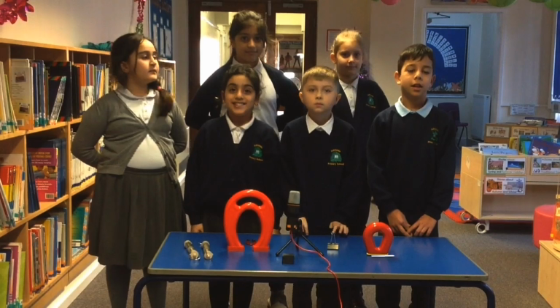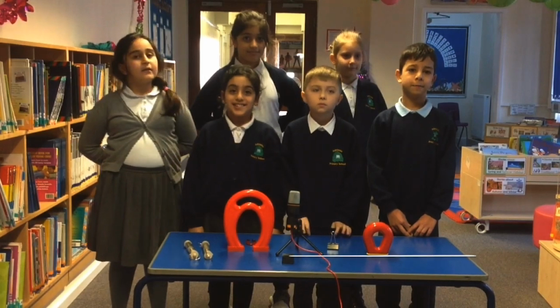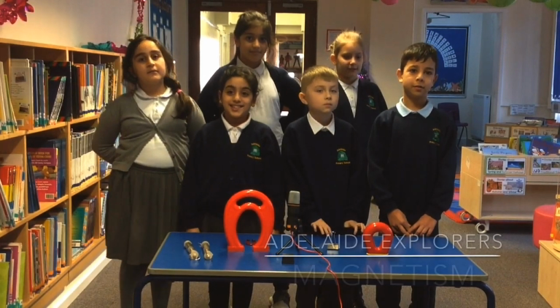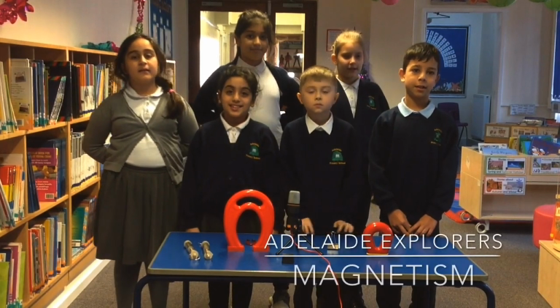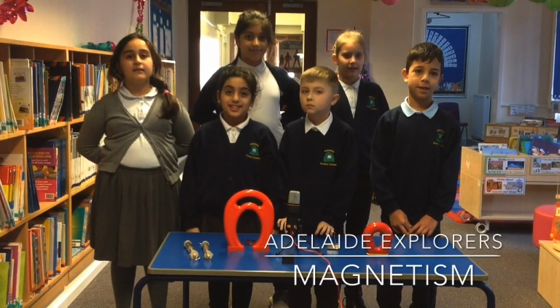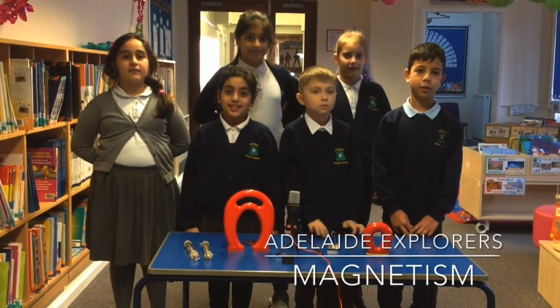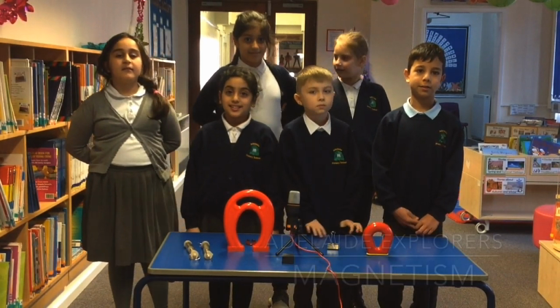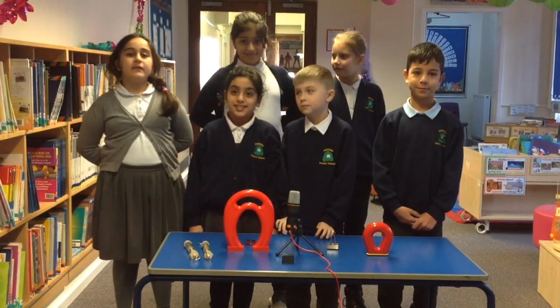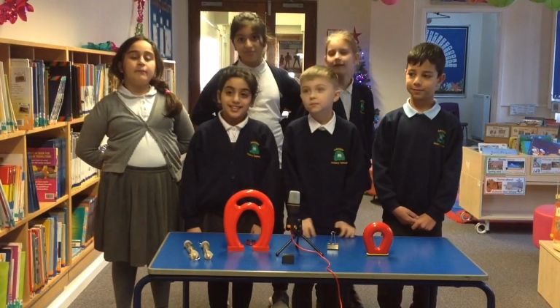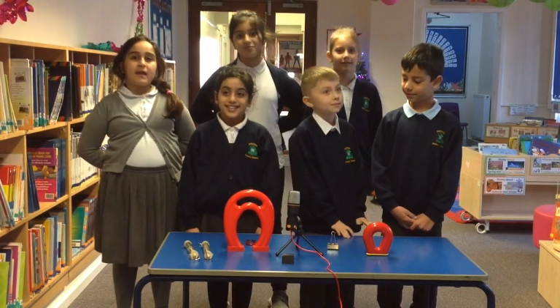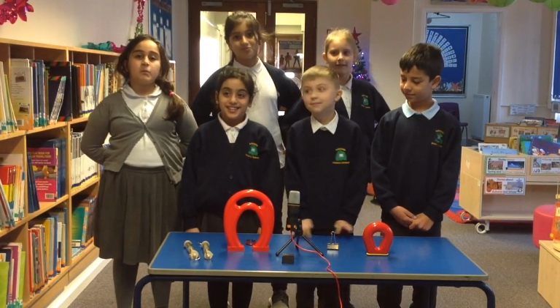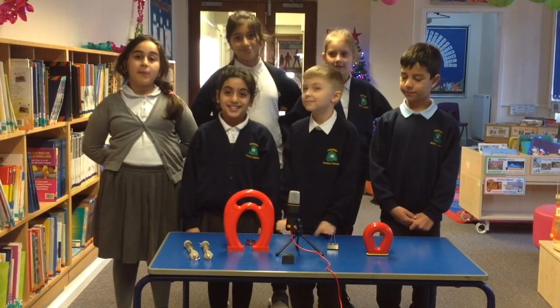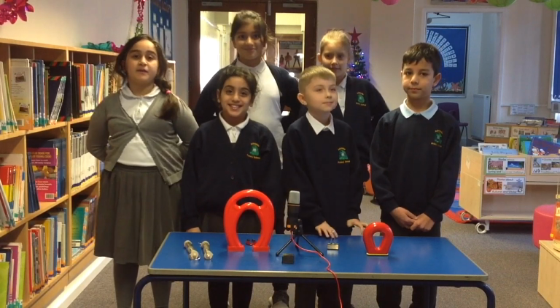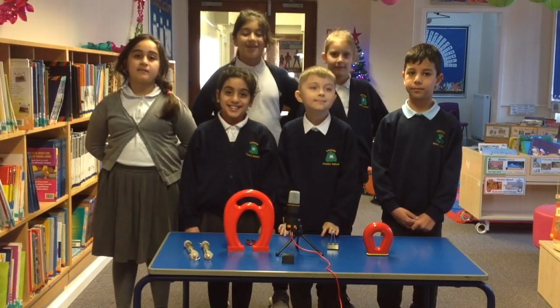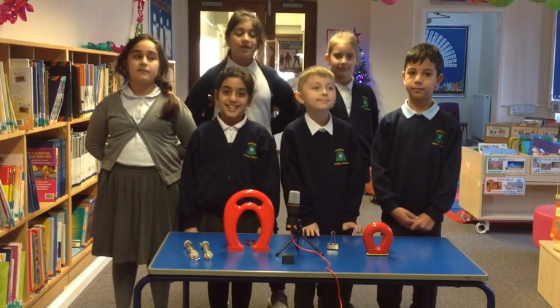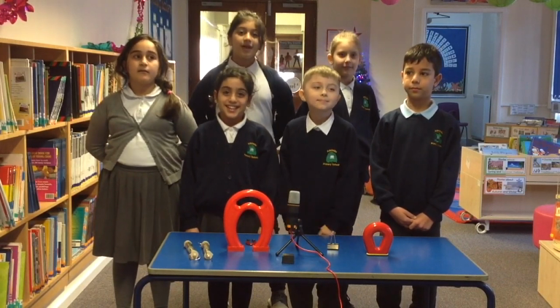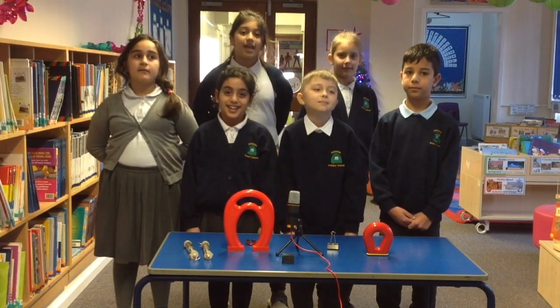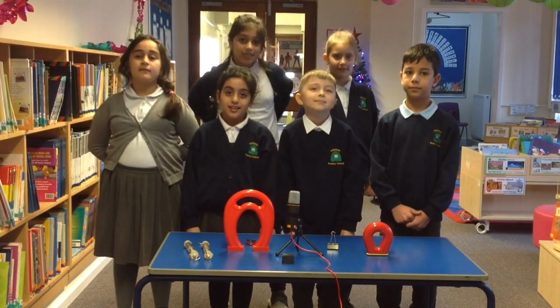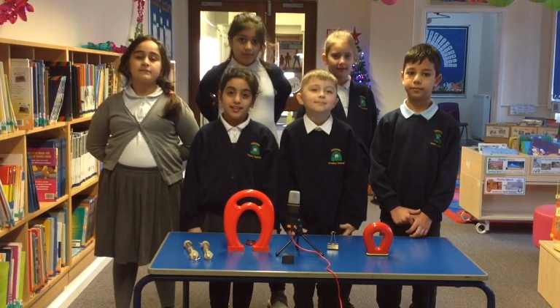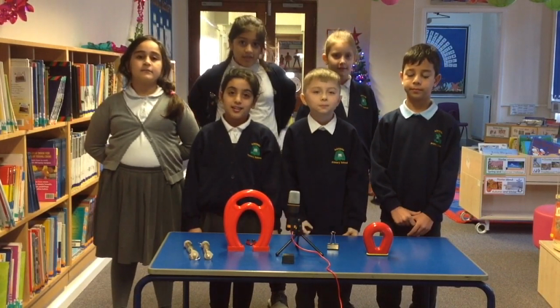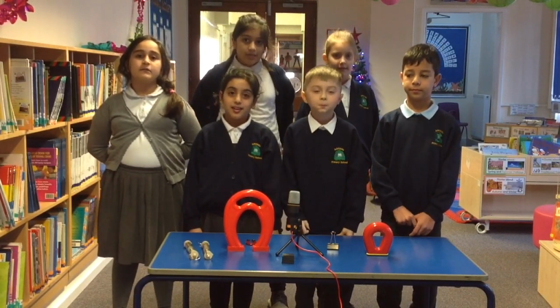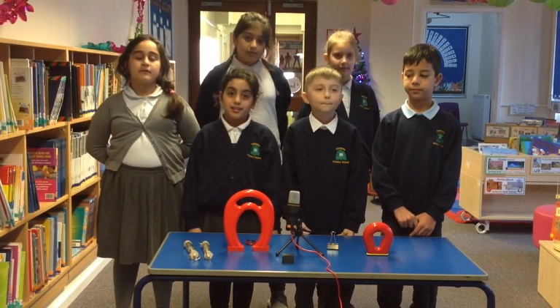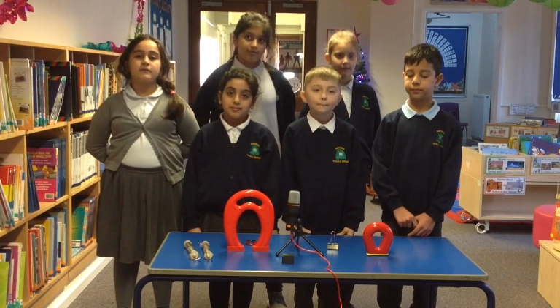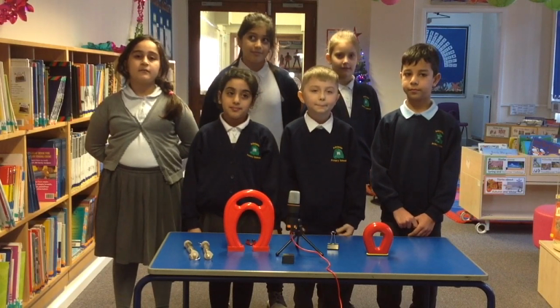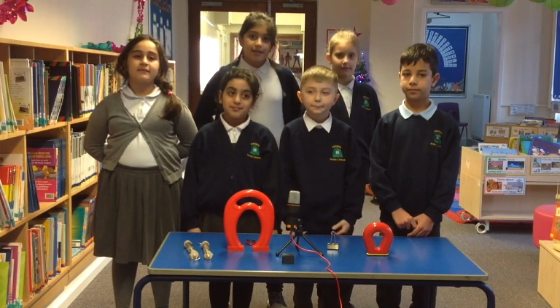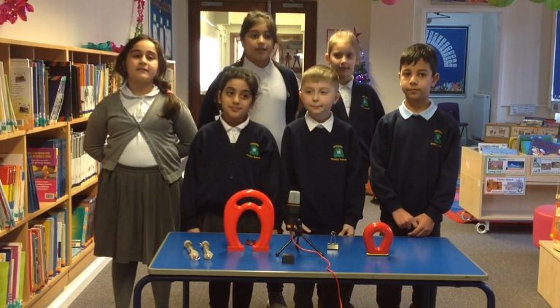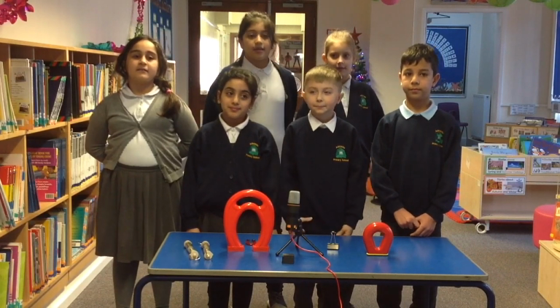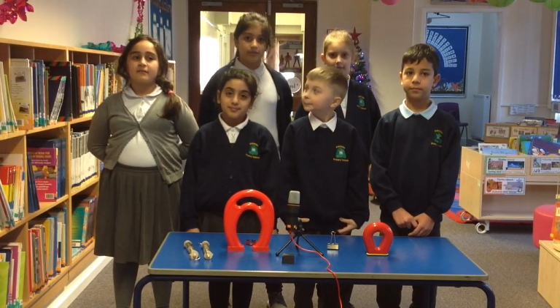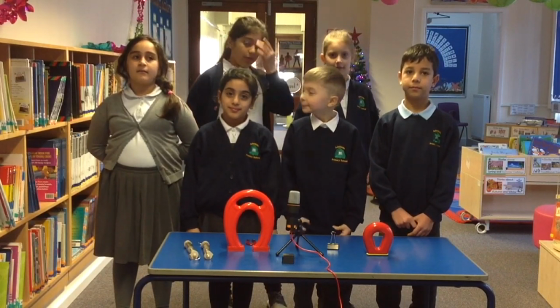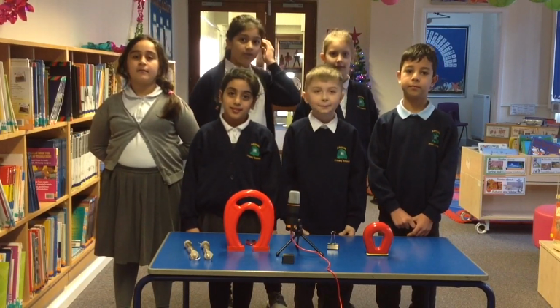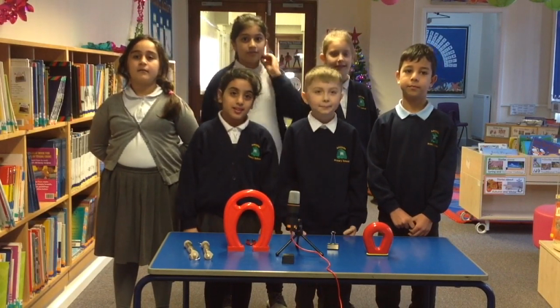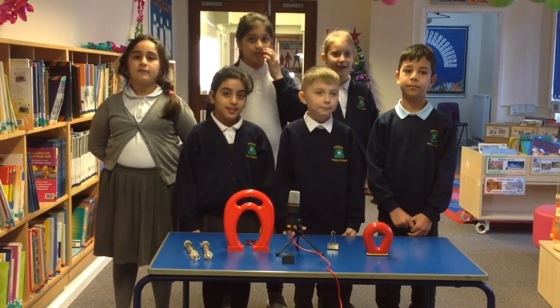Welcome to Adelette Explorers. Today we're going to be exploring magnets. We'll be finding out if the bigger magnet has a bigger strength. Let's find out.